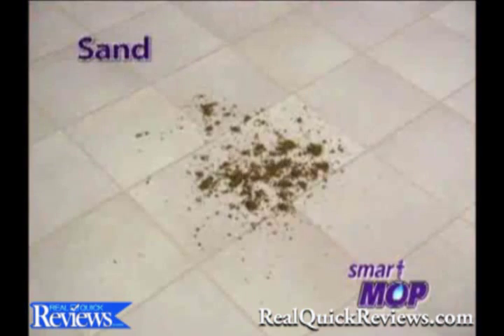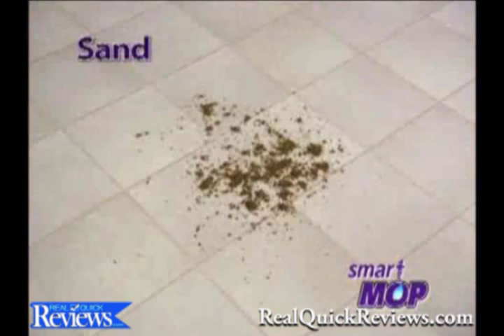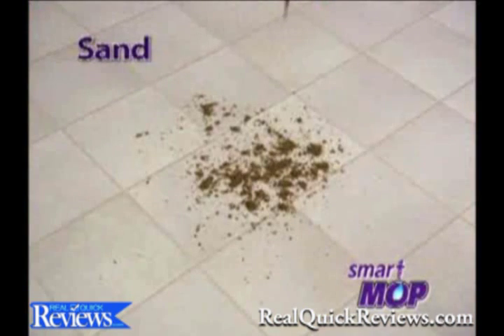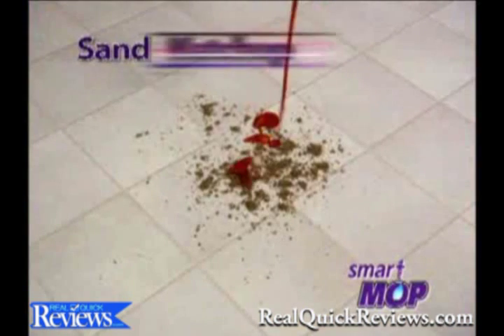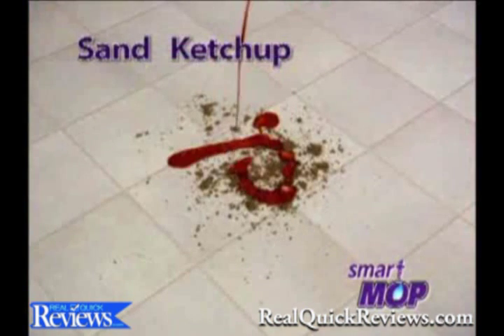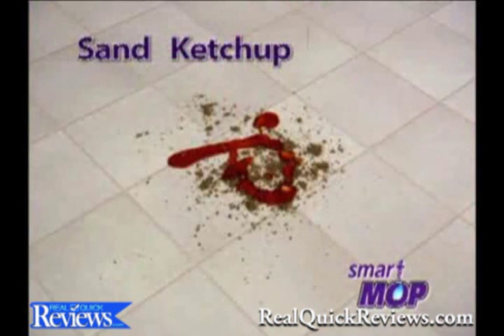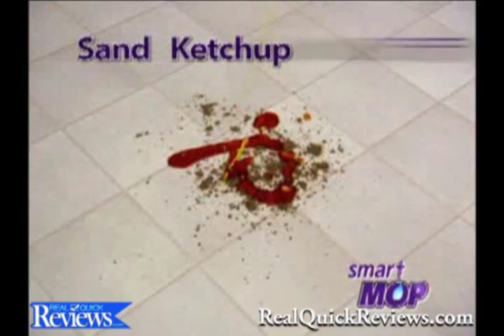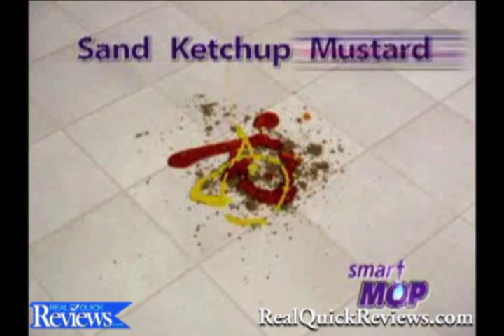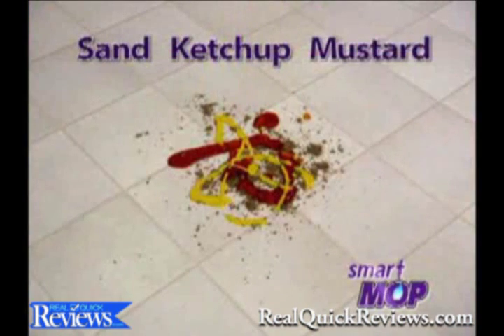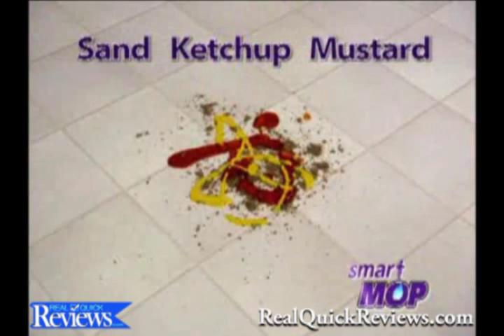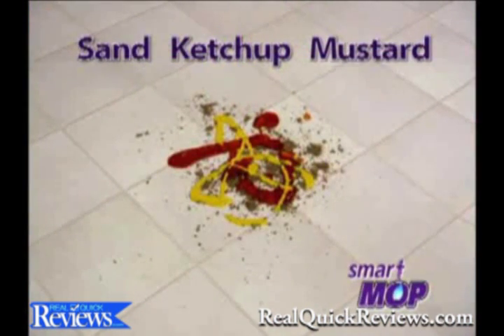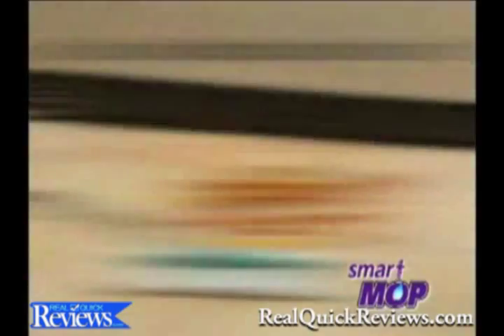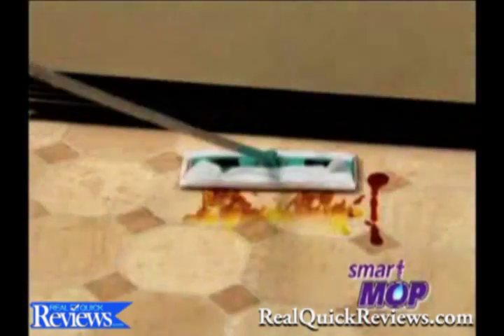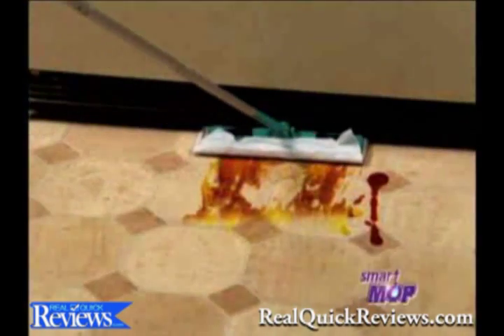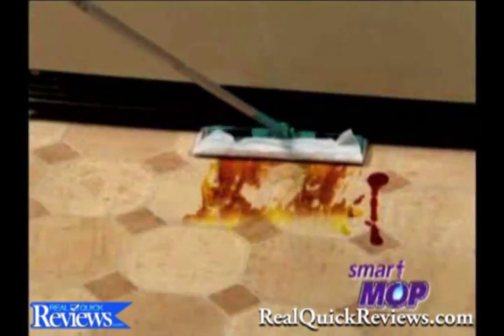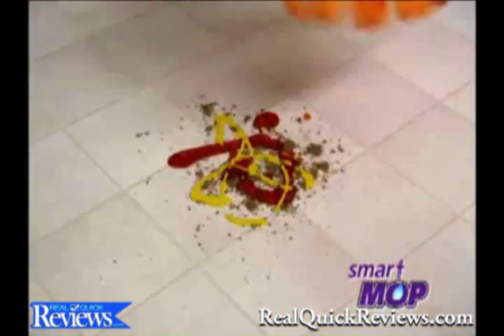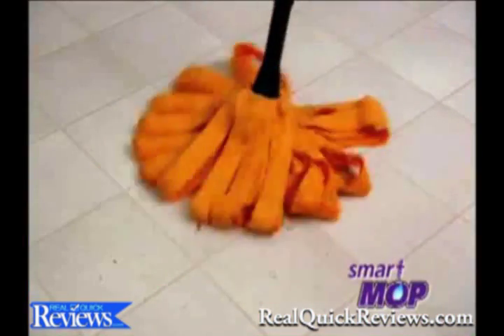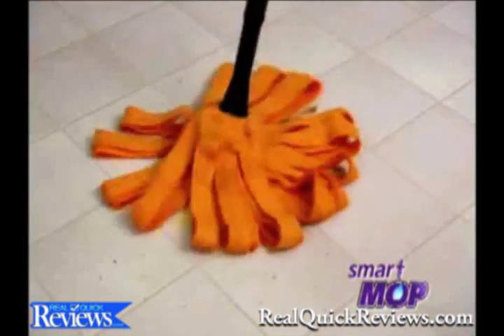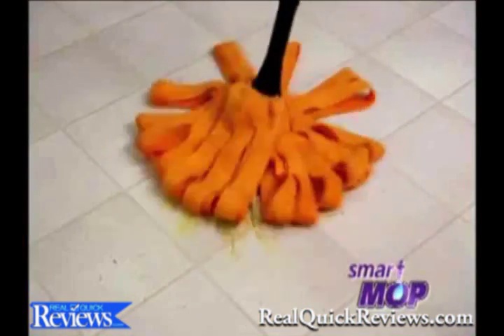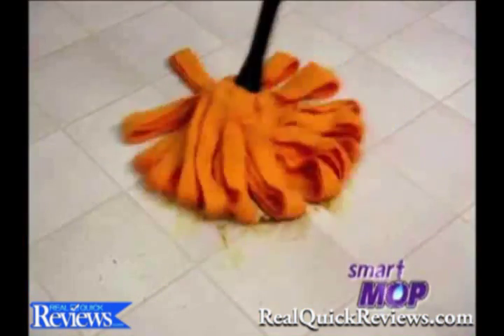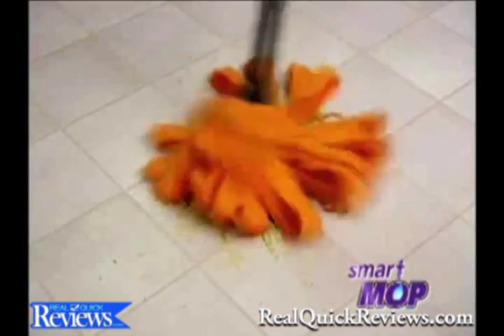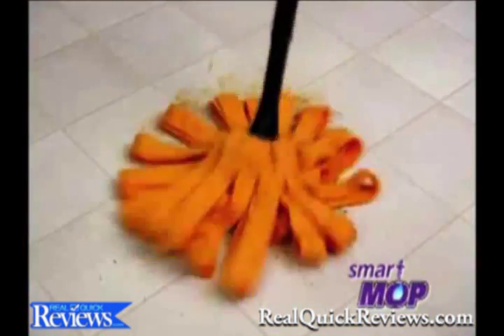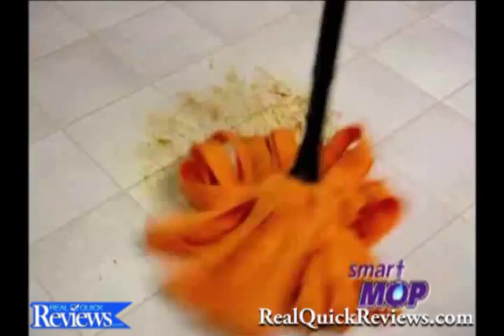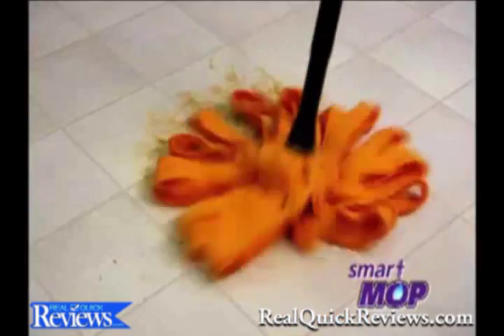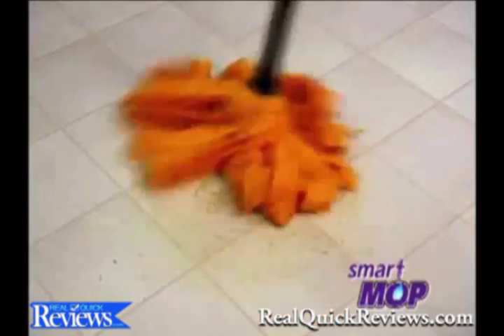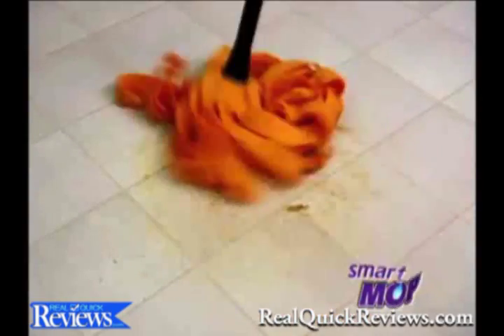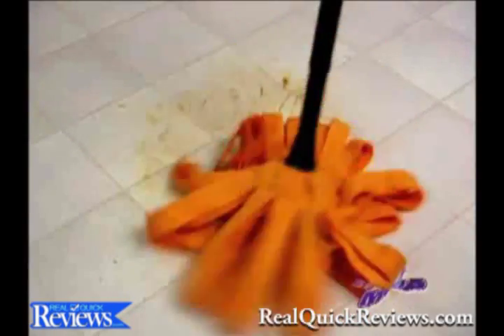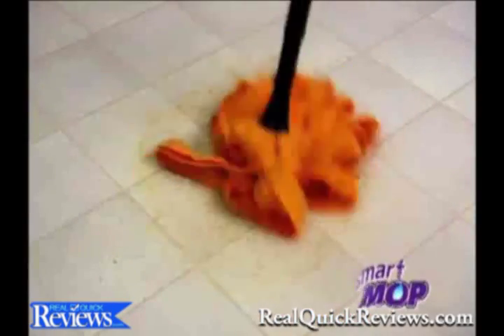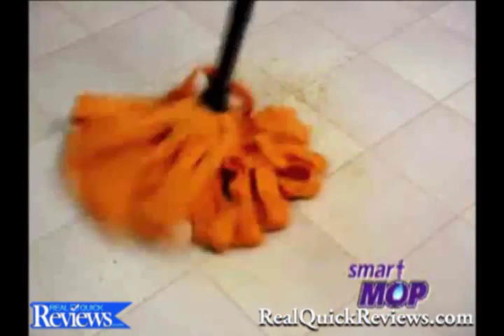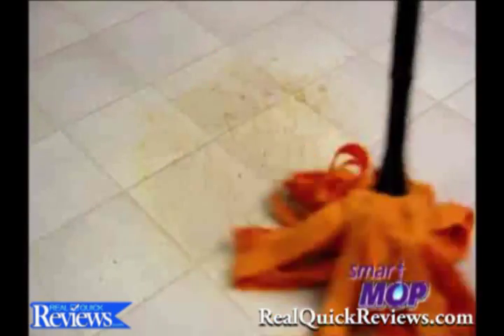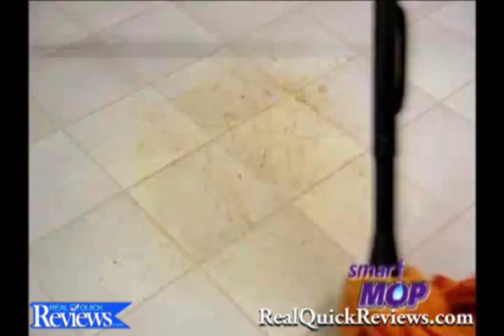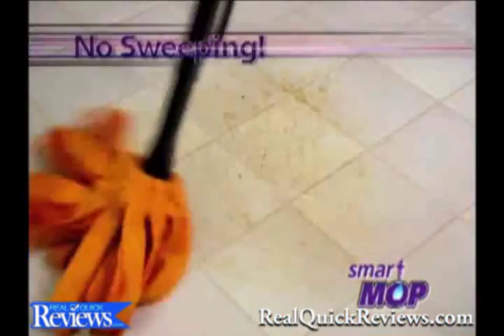Sand on a kitchen floor. Ketchup to make it worse. Even mustard to make it really bad. You could just push it under the fridge, or you could pick it up with a smart mop. Watch as it picks up the sand, the dirt, the dust, the ketchup, the mustard.